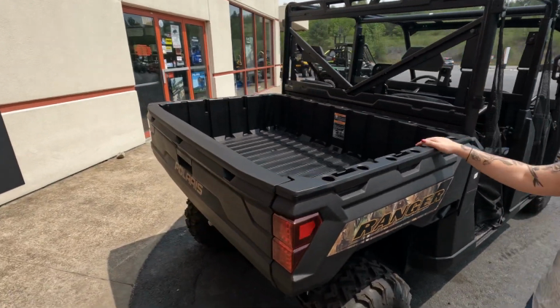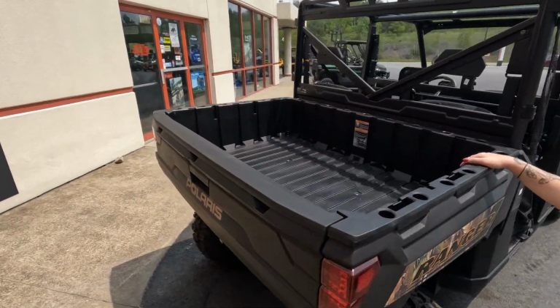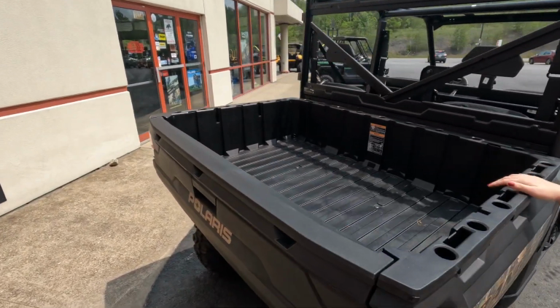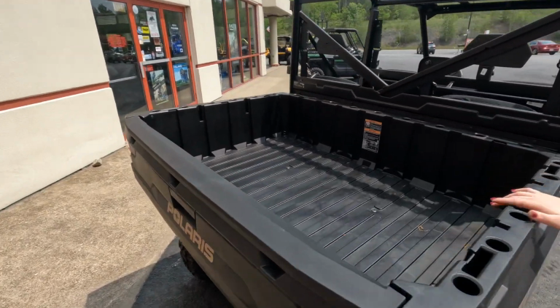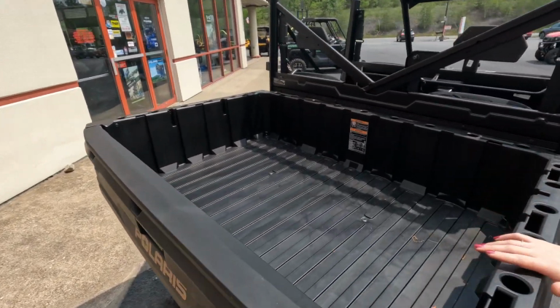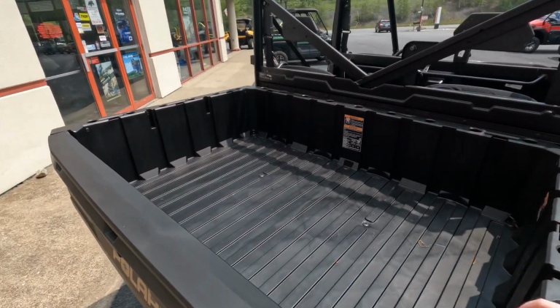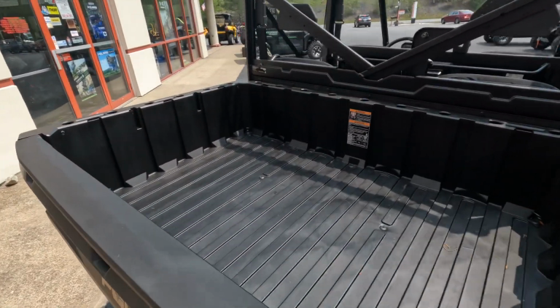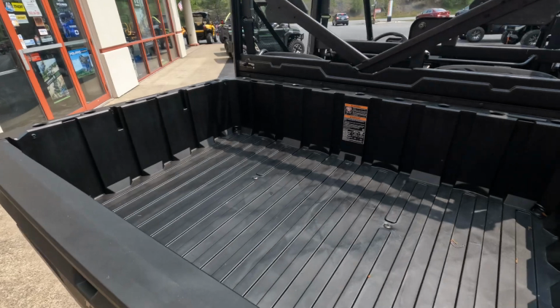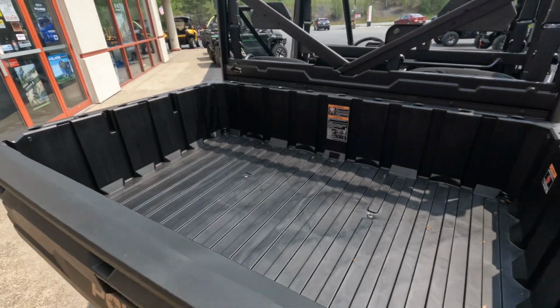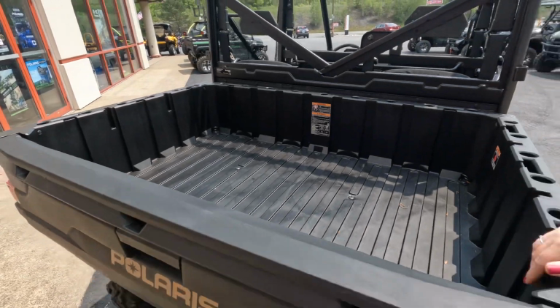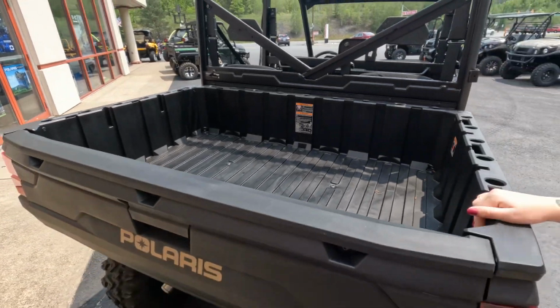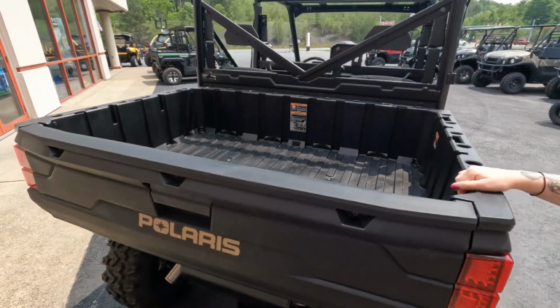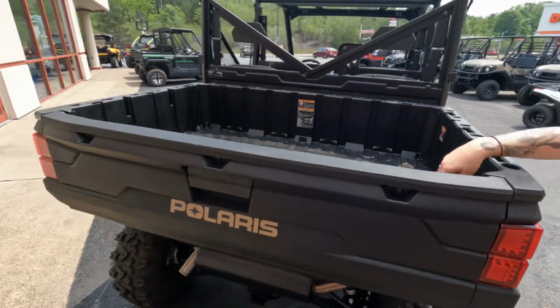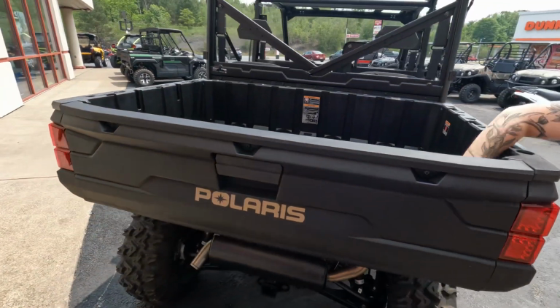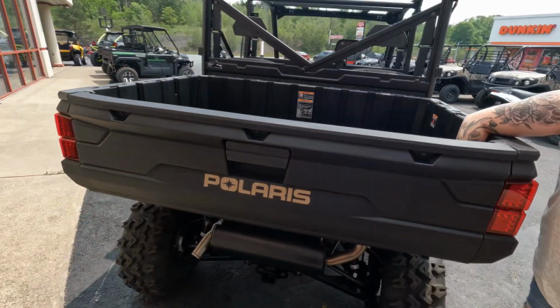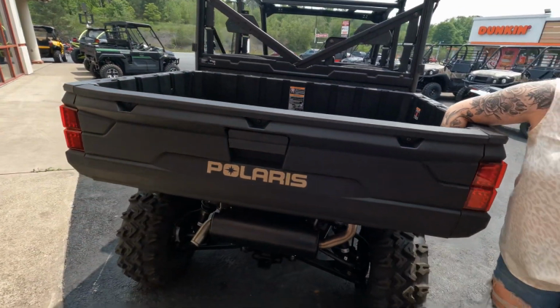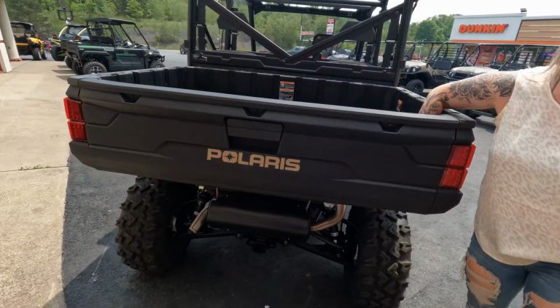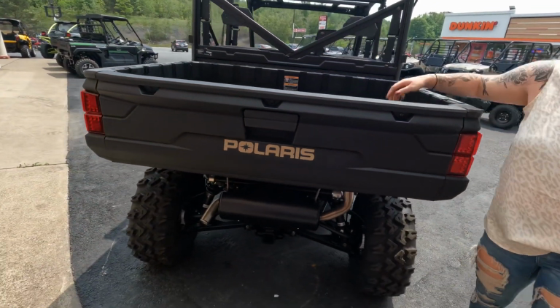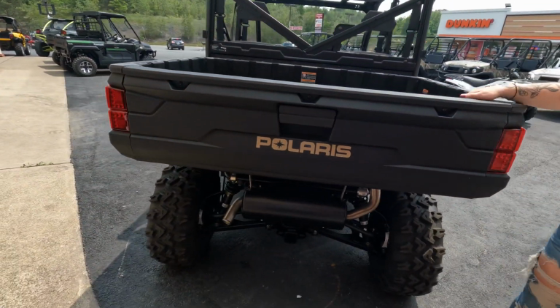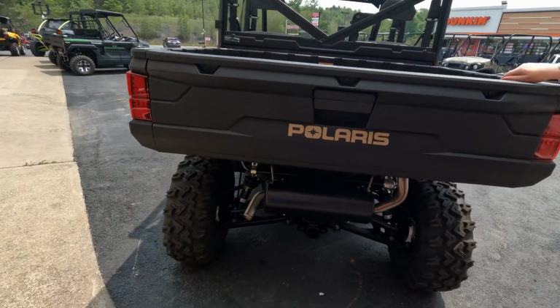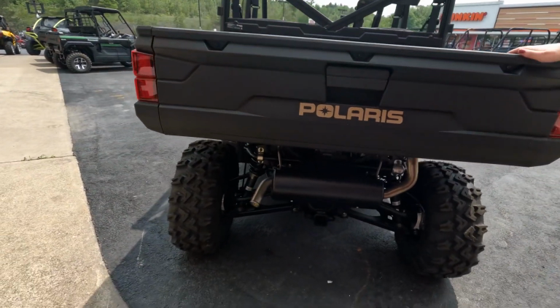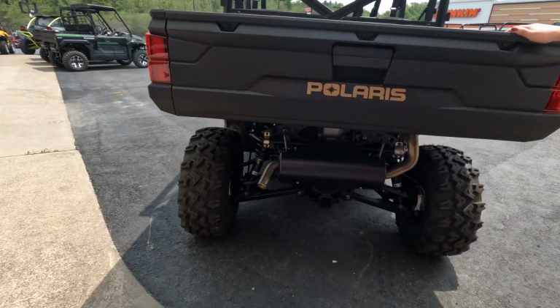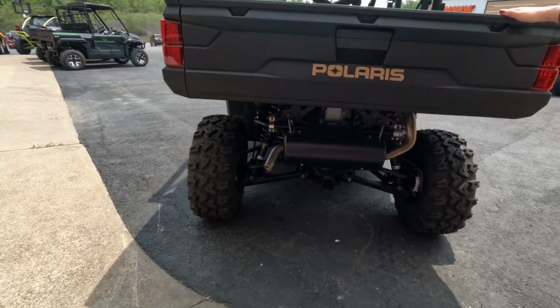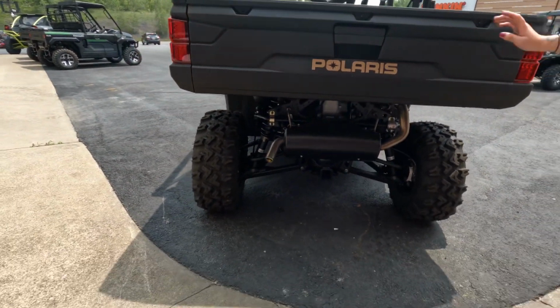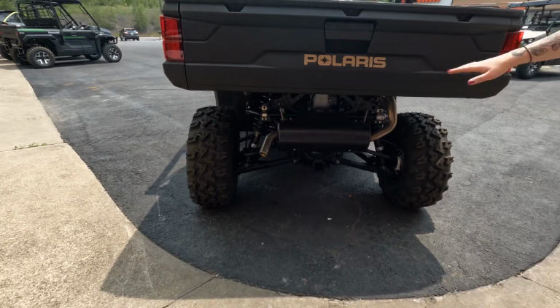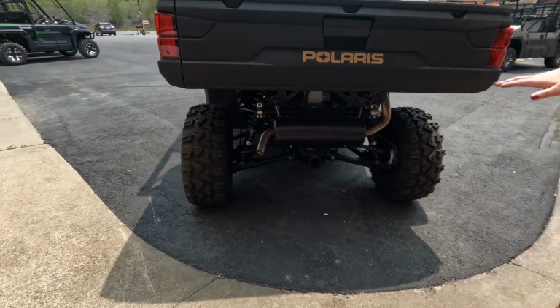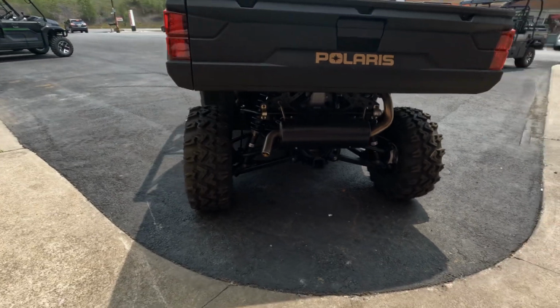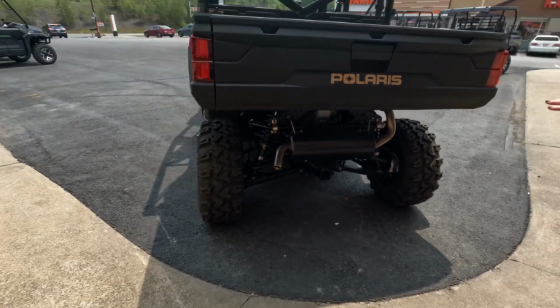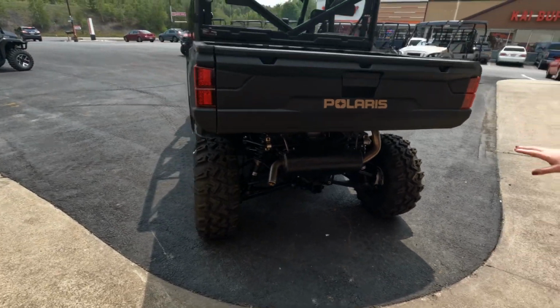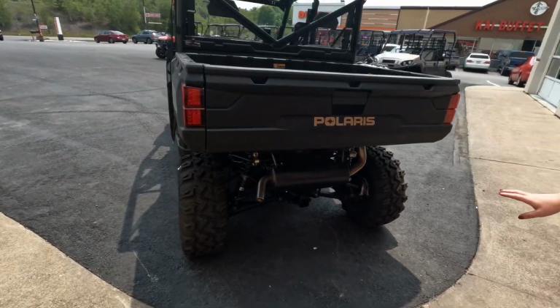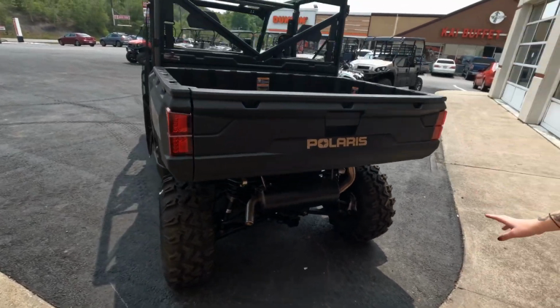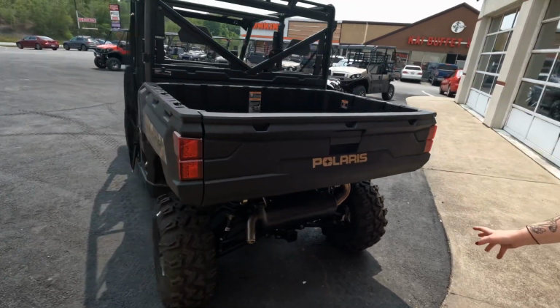Polaris does have a really nice bed on their Ranger. It's plastic on the inside, but it's got these hooks in there if you ever need to strap anything down. And it's got a hitch if you want to pull anything around the house.